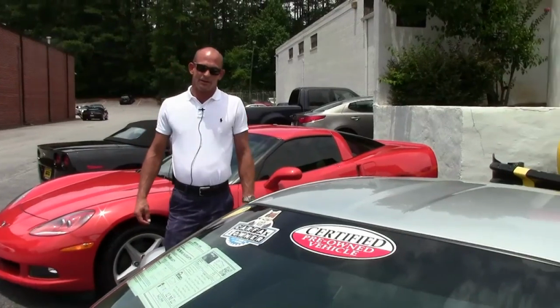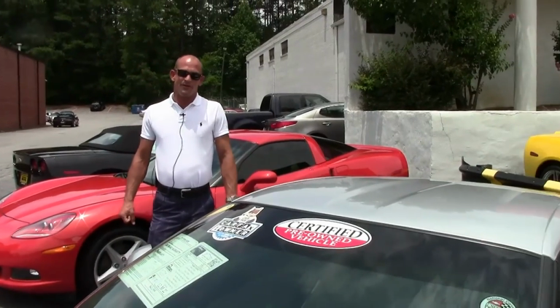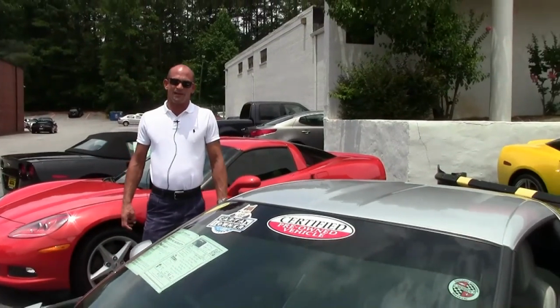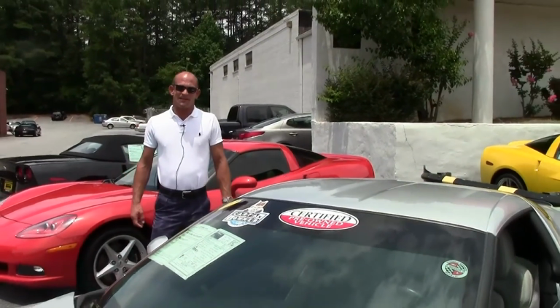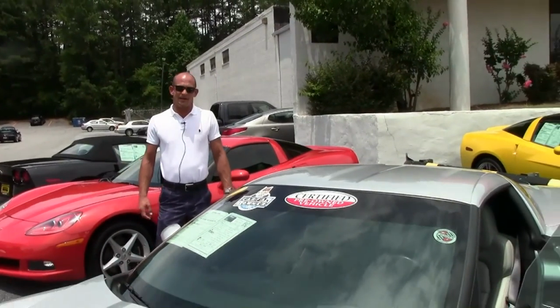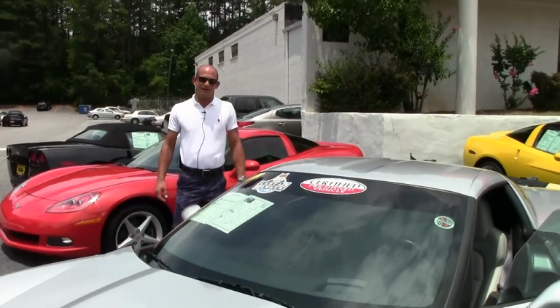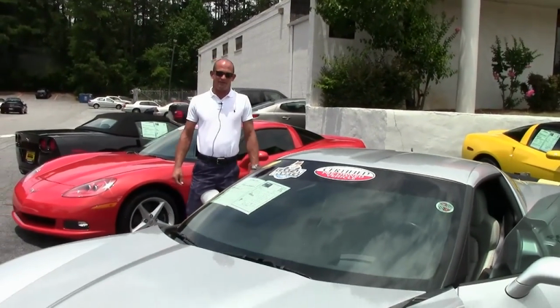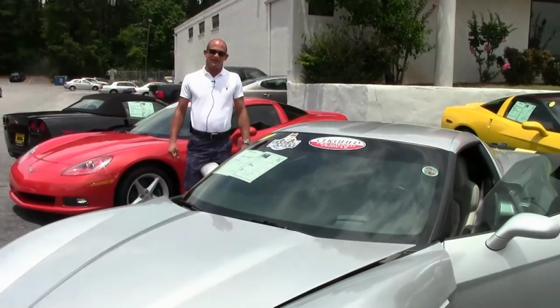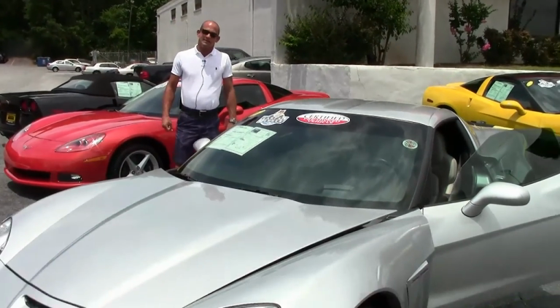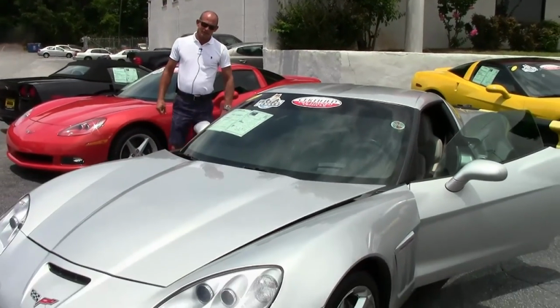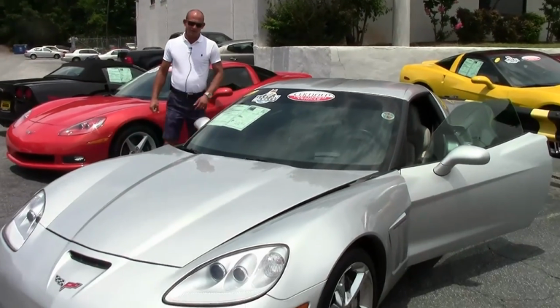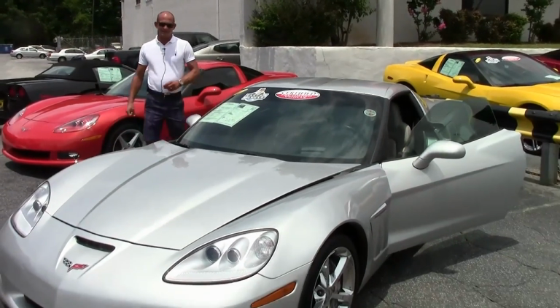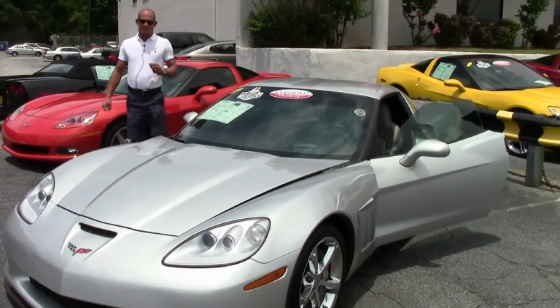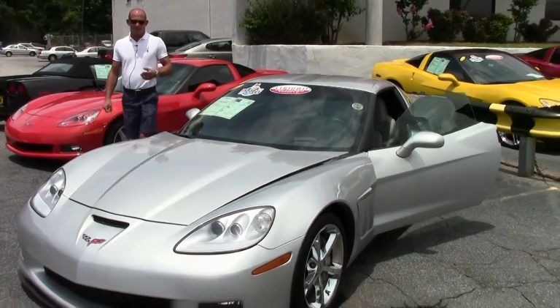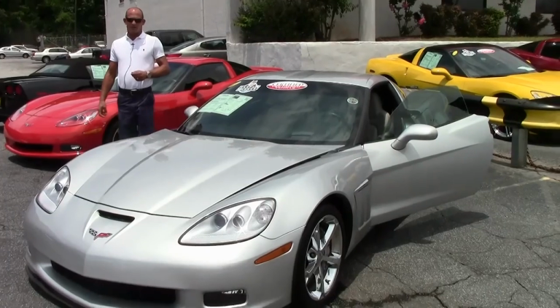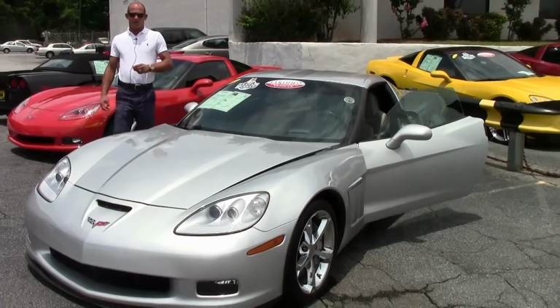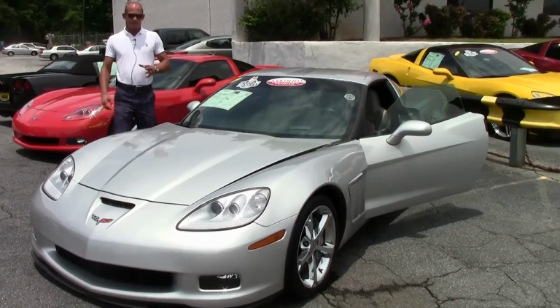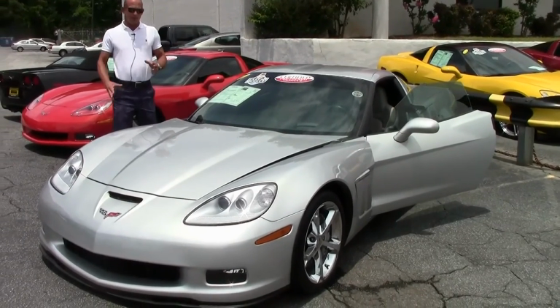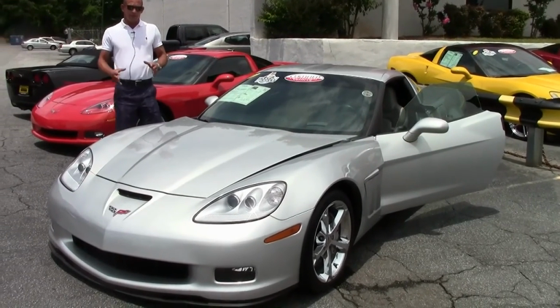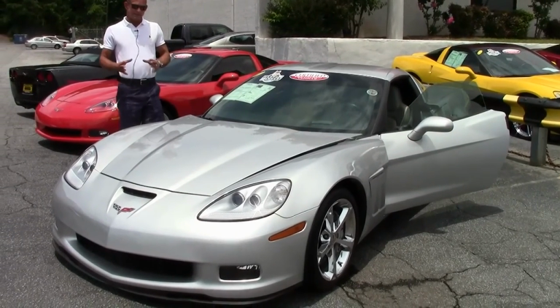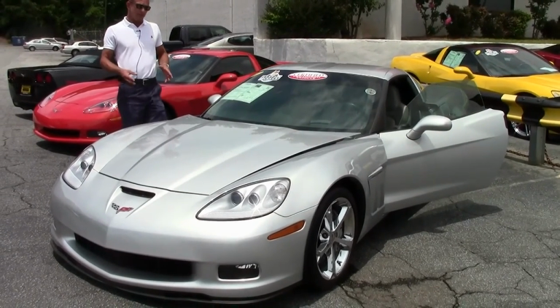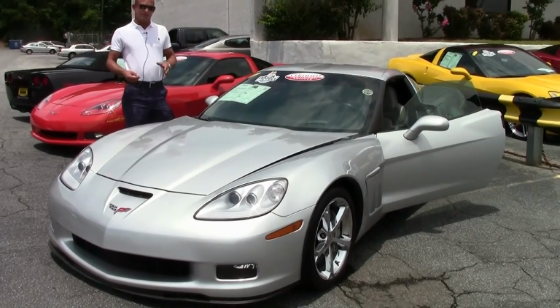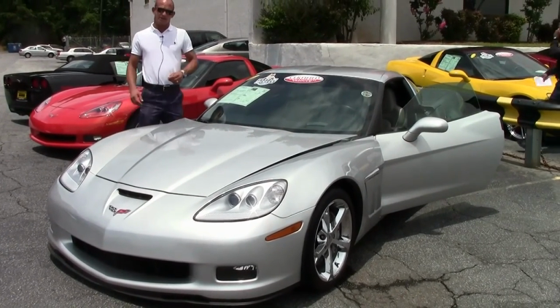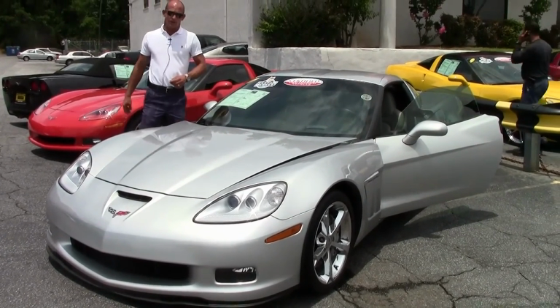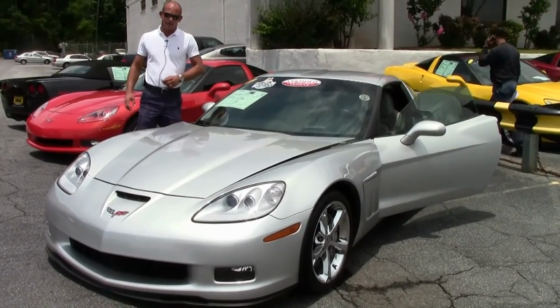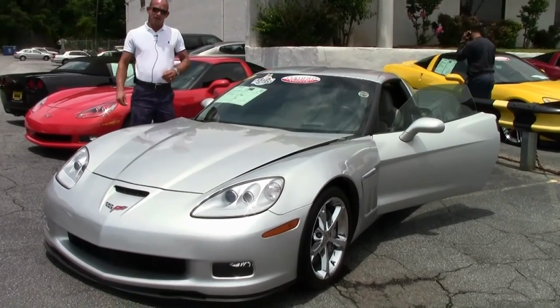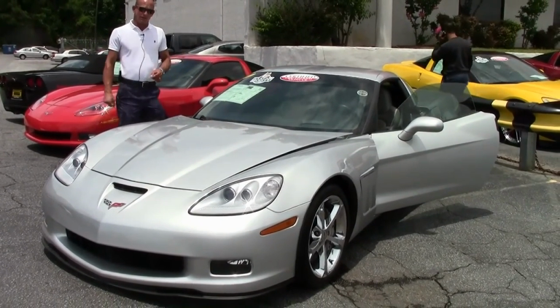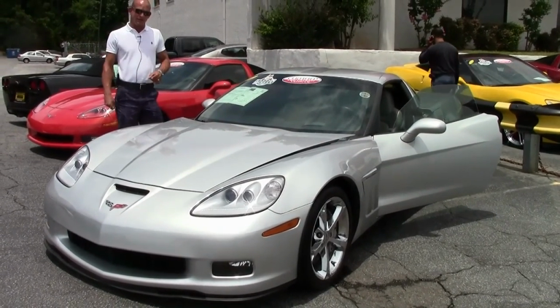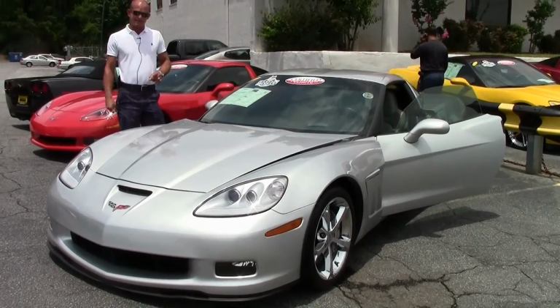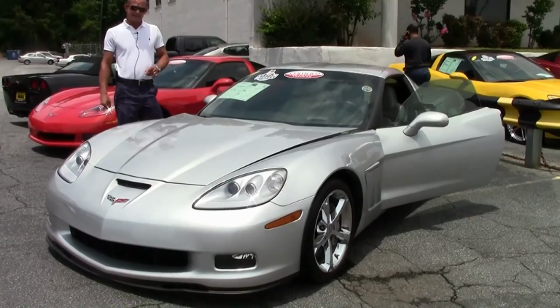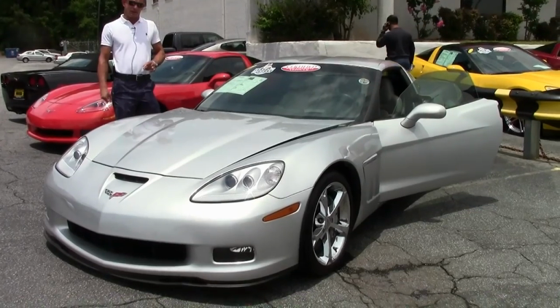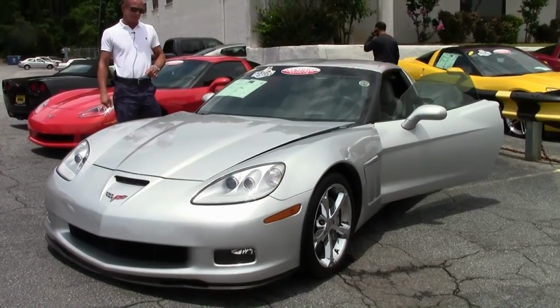Good afternoon. Lance Elliott here with BioVet. This afternoon I'd like to take a little time to show you this beautiful silver 2012 Corvette C6 Grand Sport.